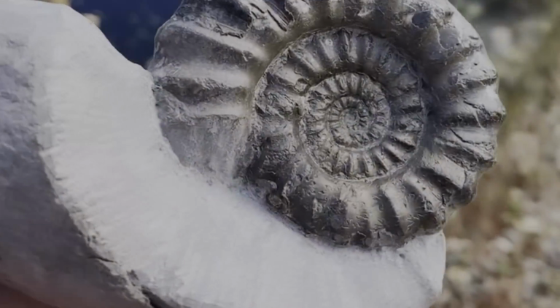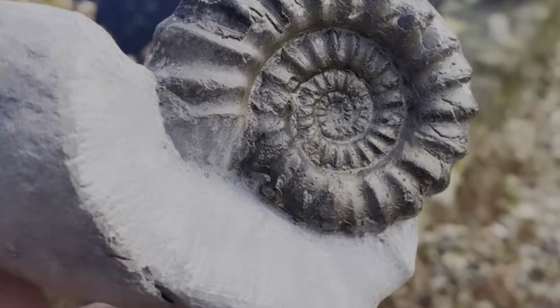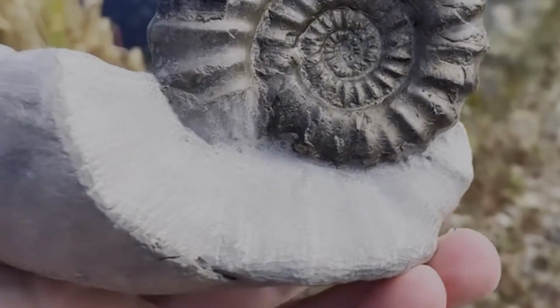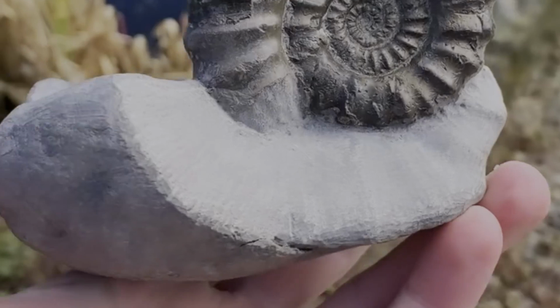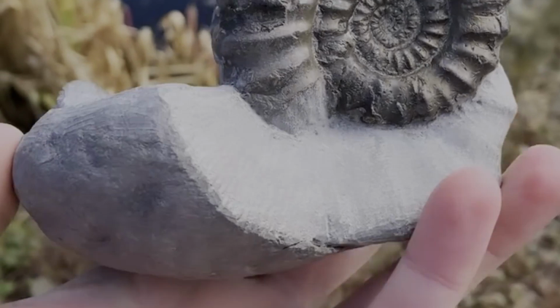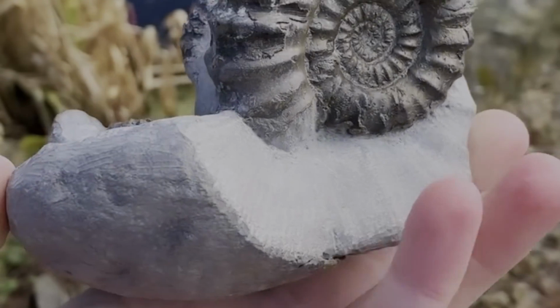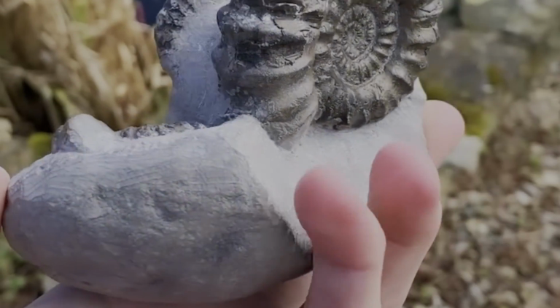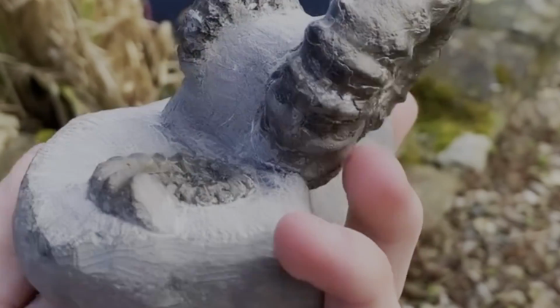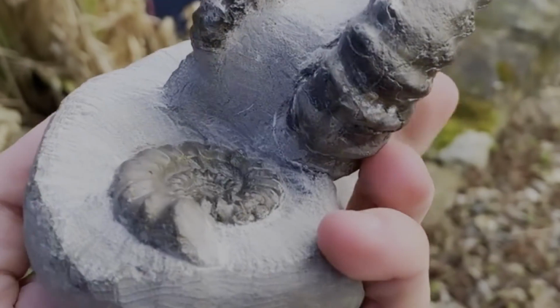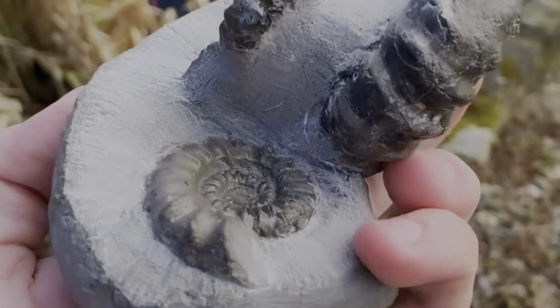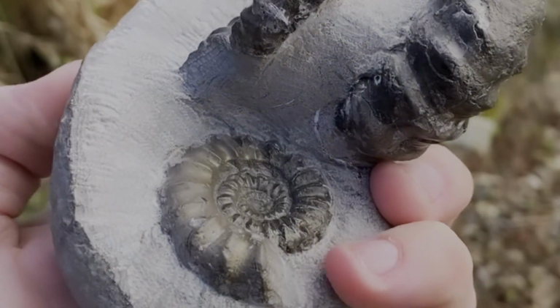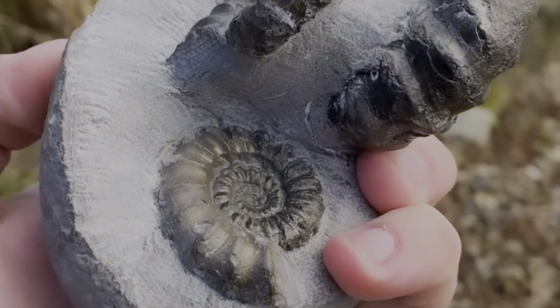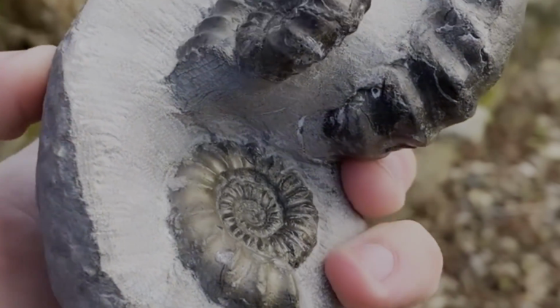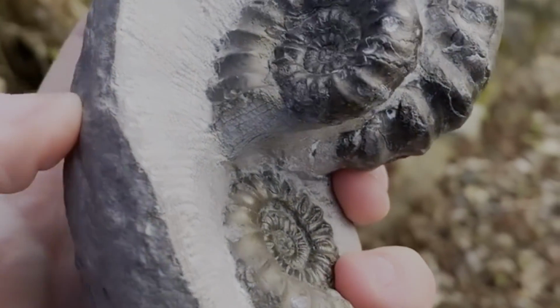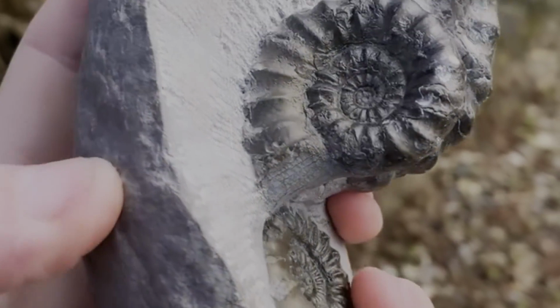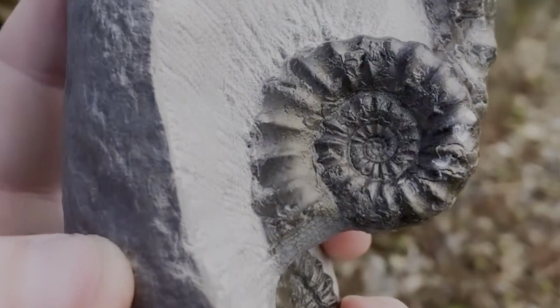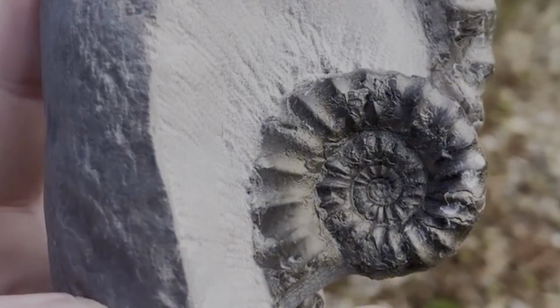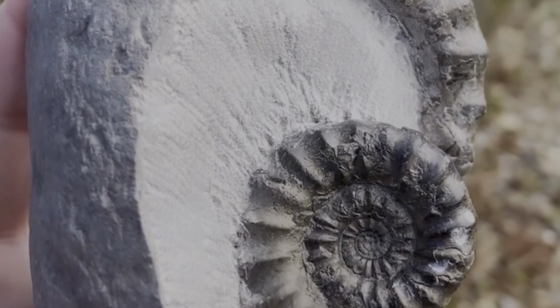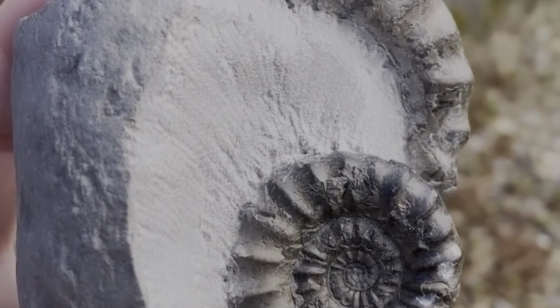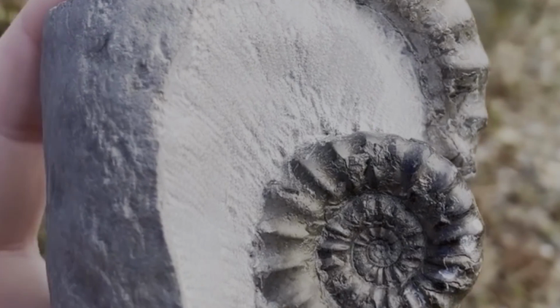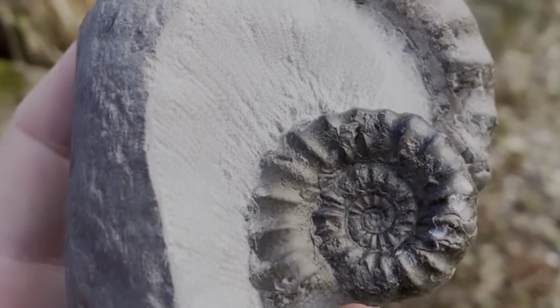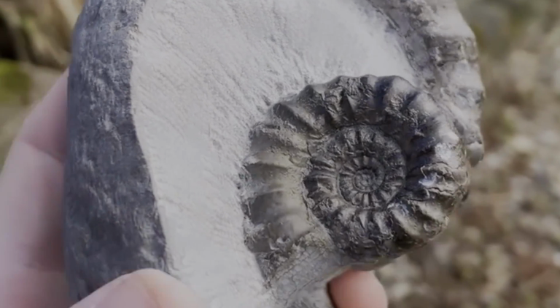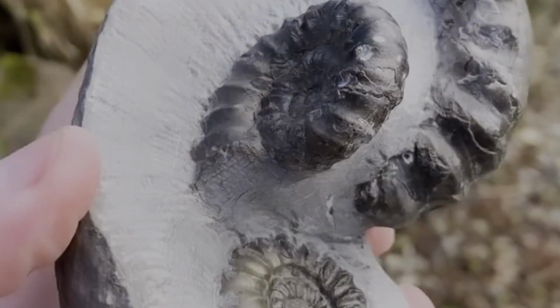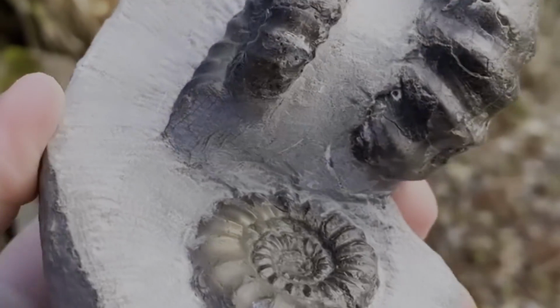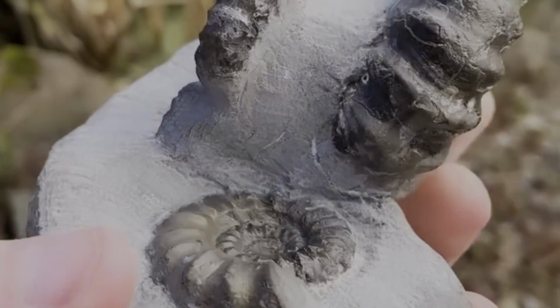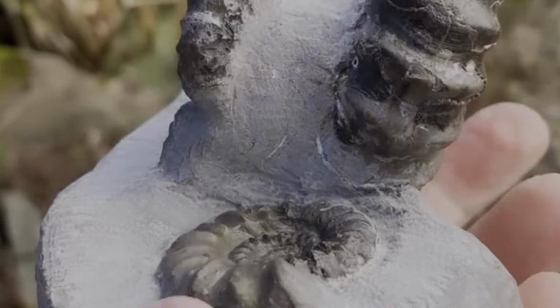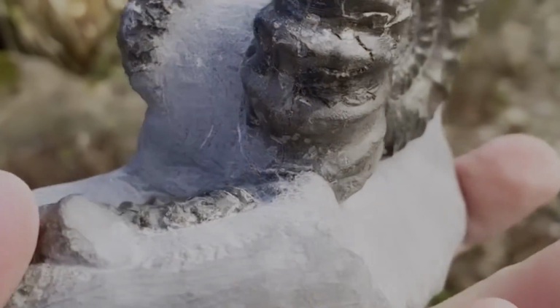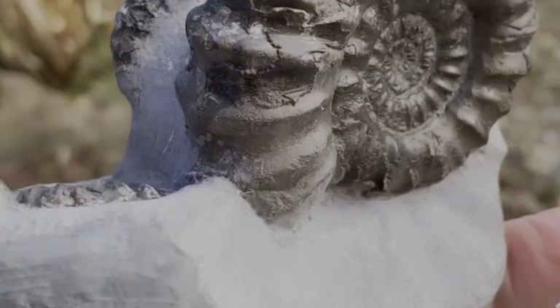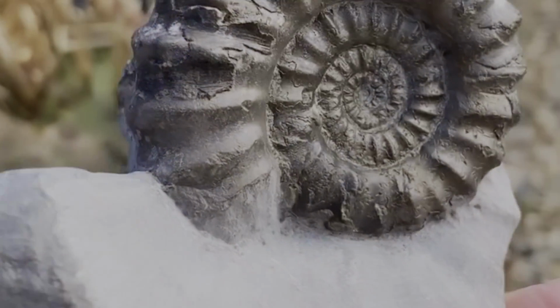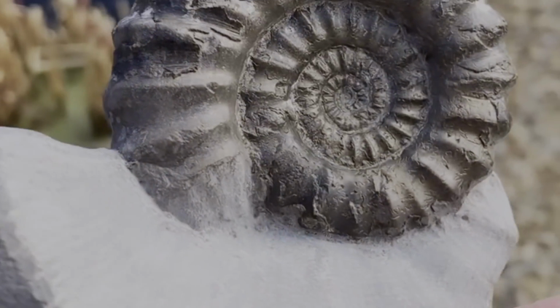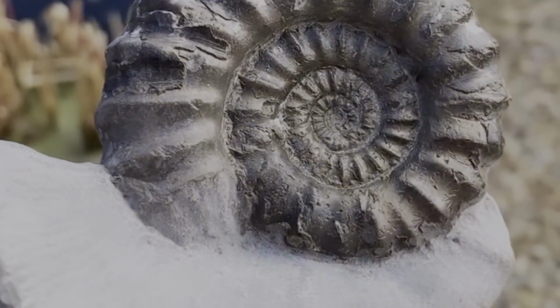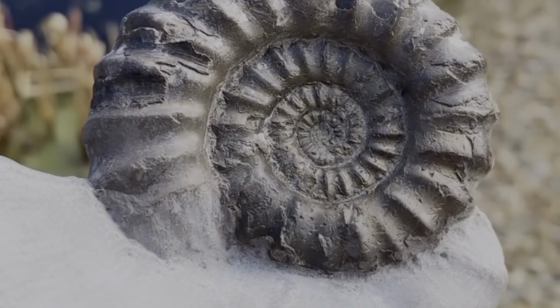When originally found I could only see the edge of the large ammonite. After further exploratory preparation it revealed two more. These are rare ammonites from the lower Lias and are roughly 200 million years old.